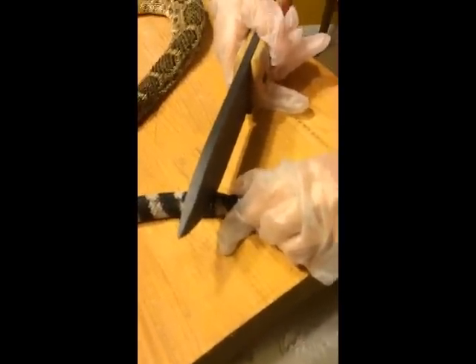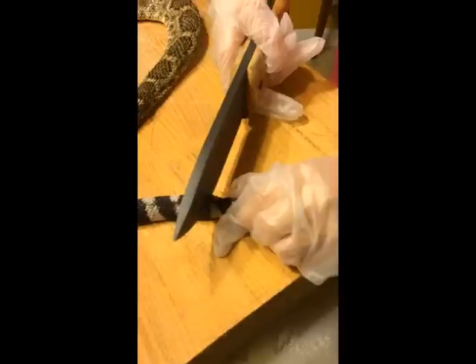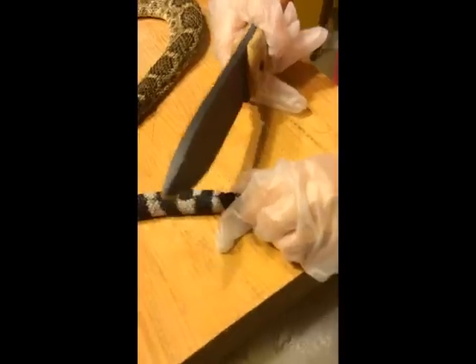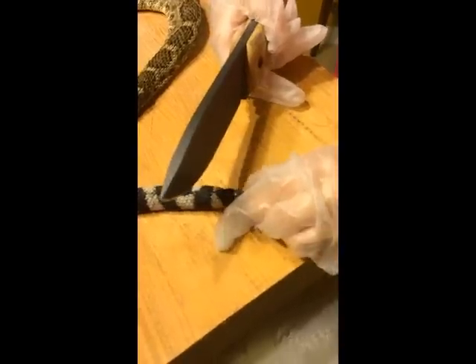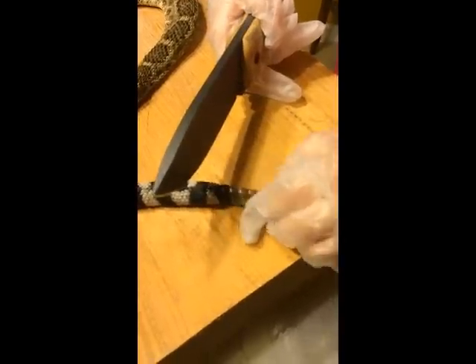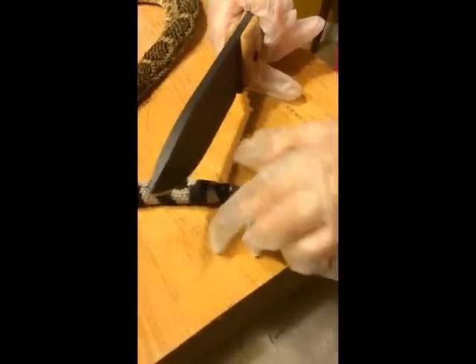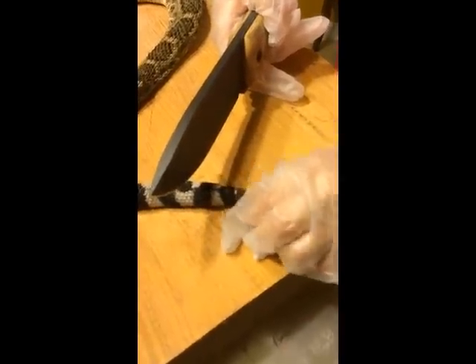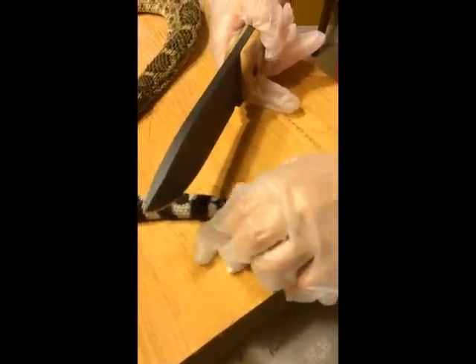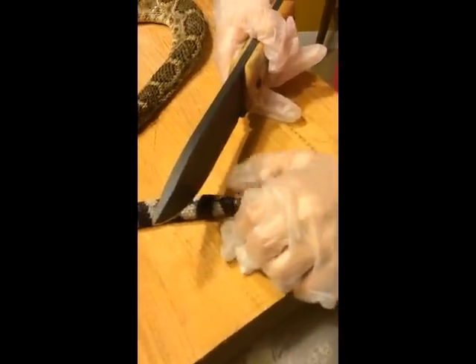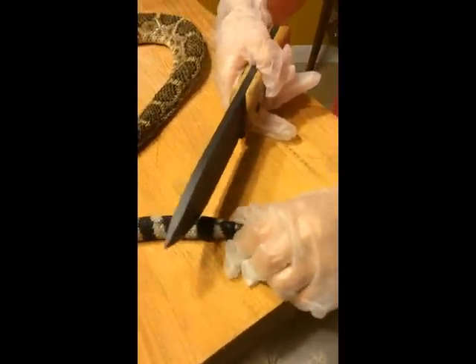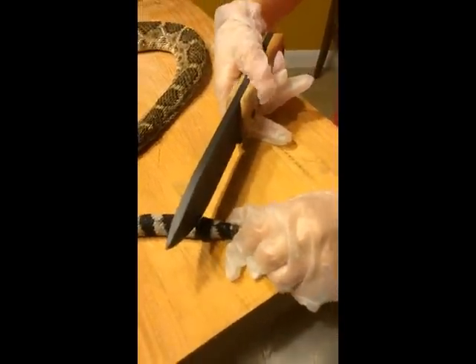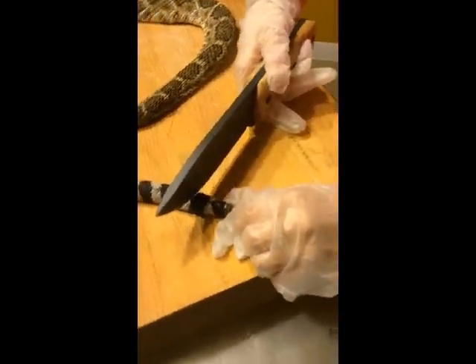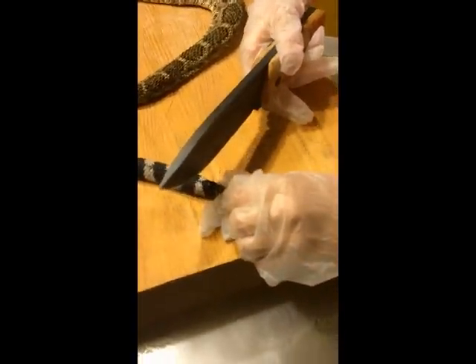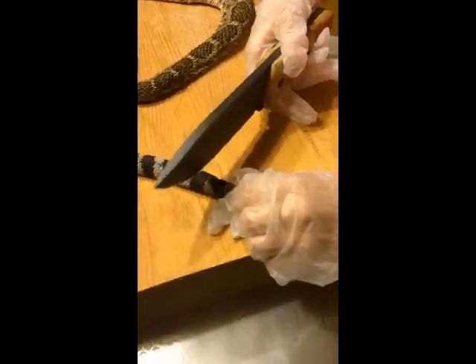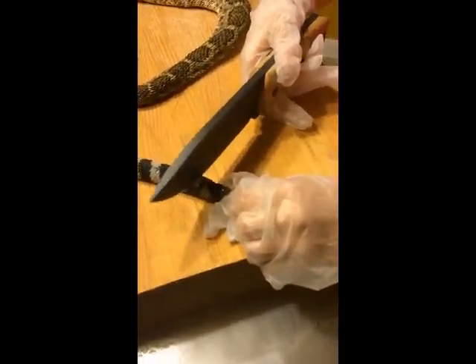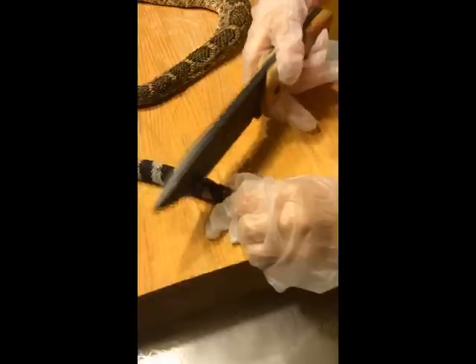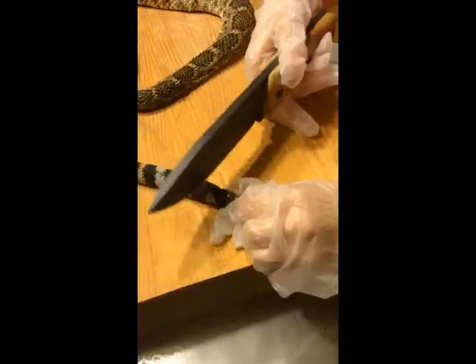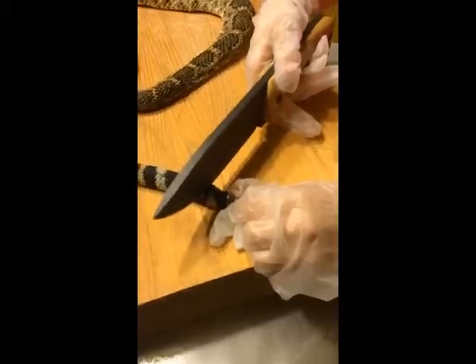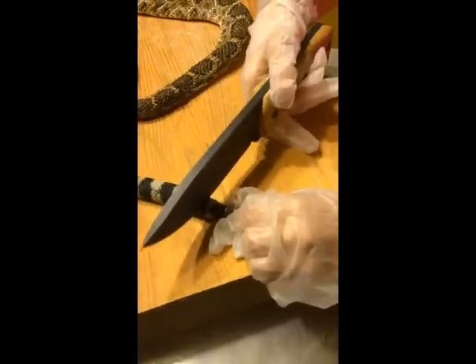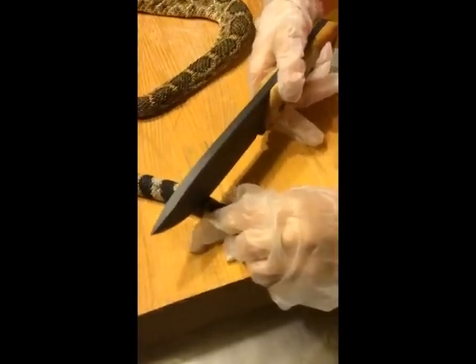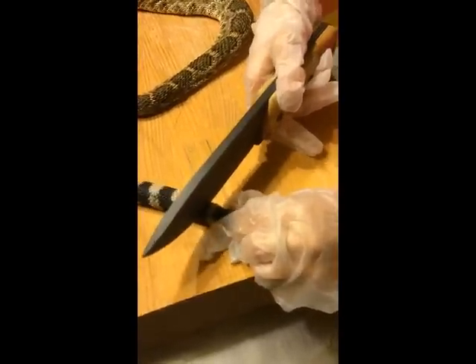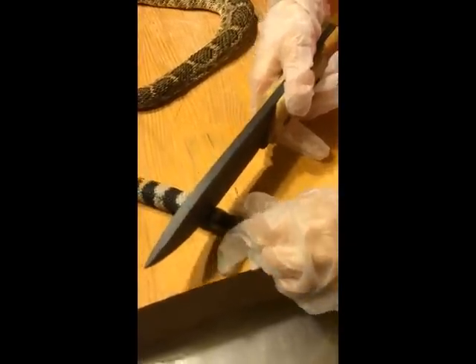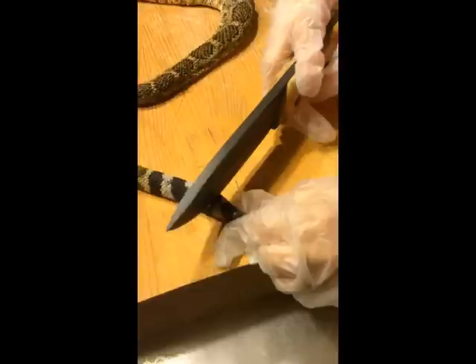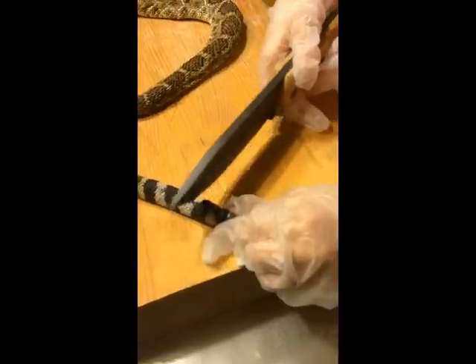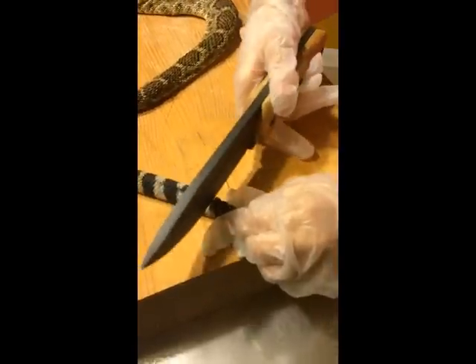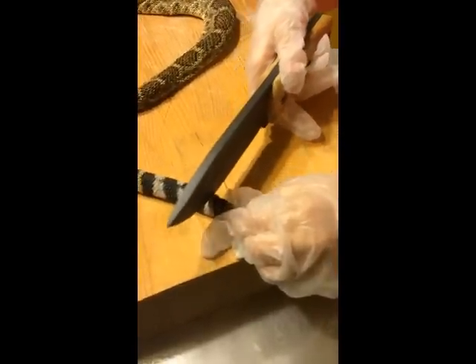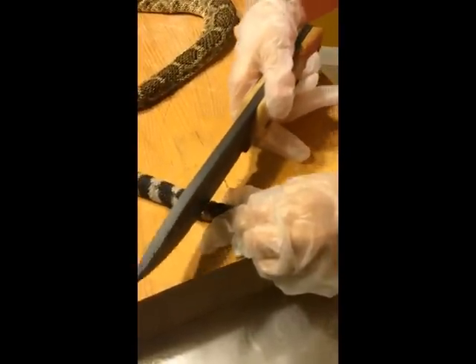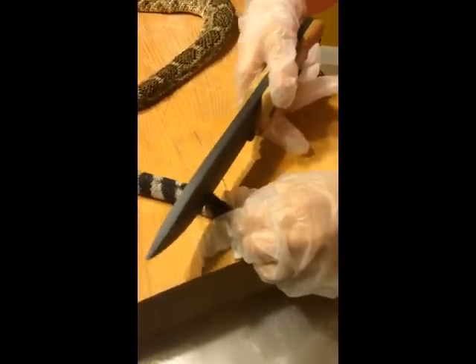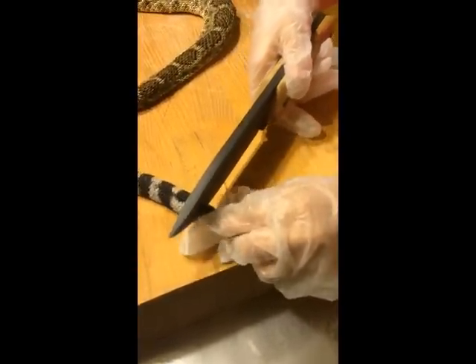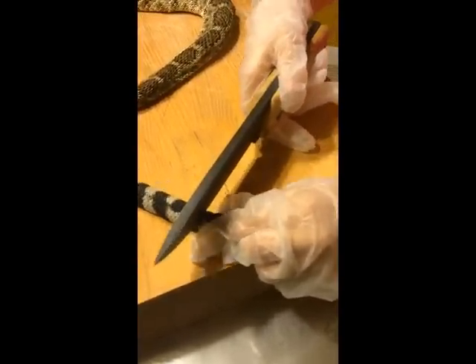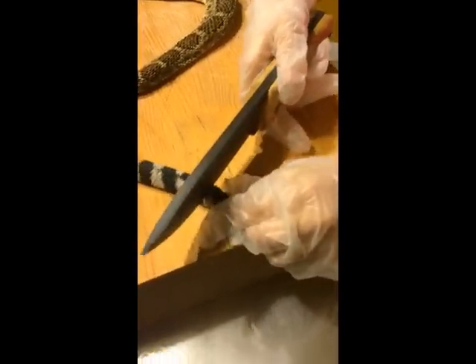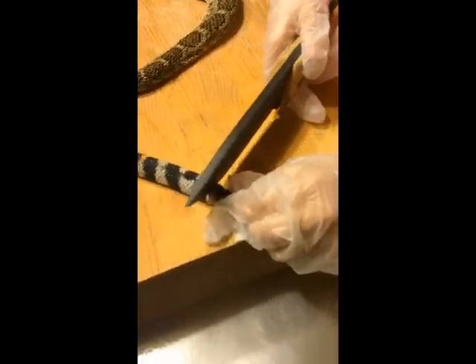Watch that thumb. There you go. Just saw it like a saw. Keep going back and forth. Watch your fingers.